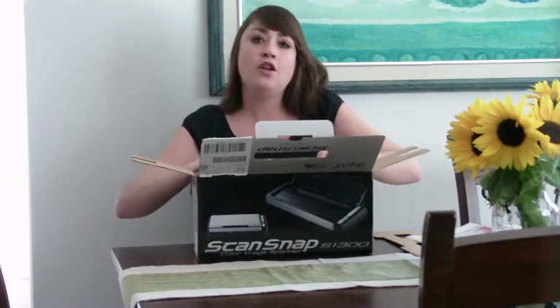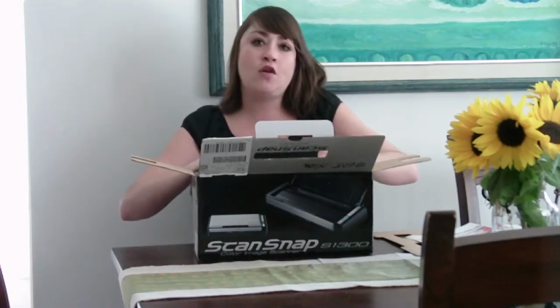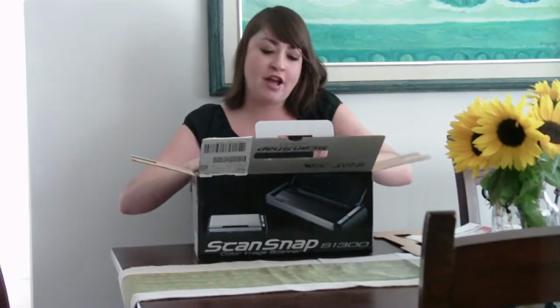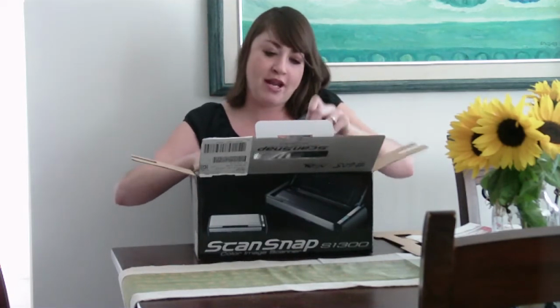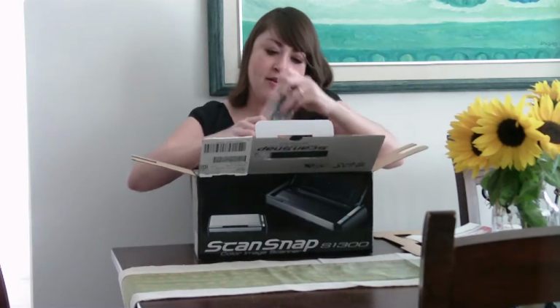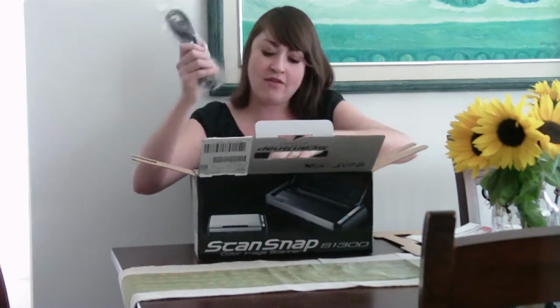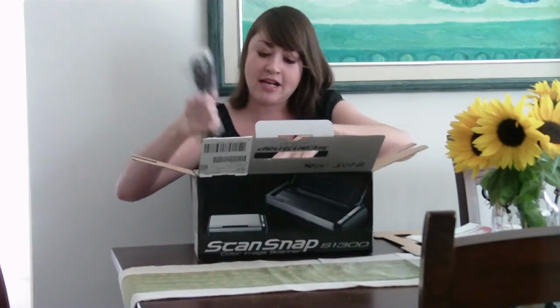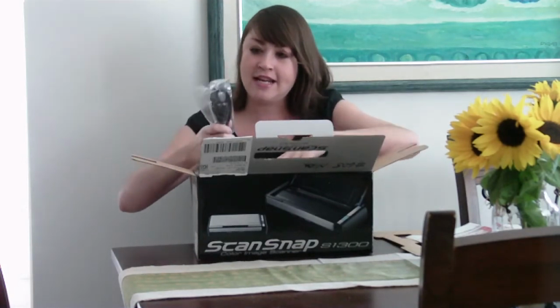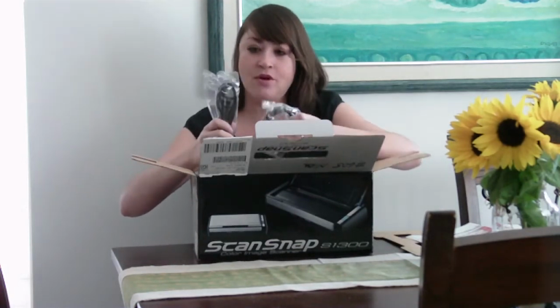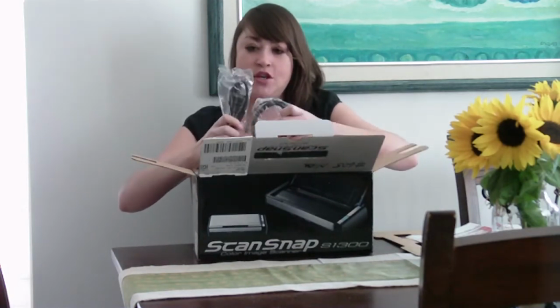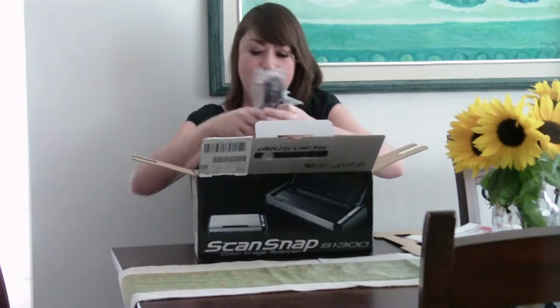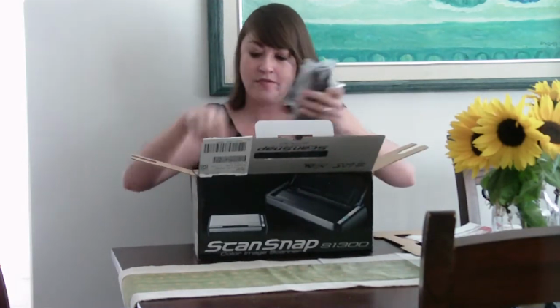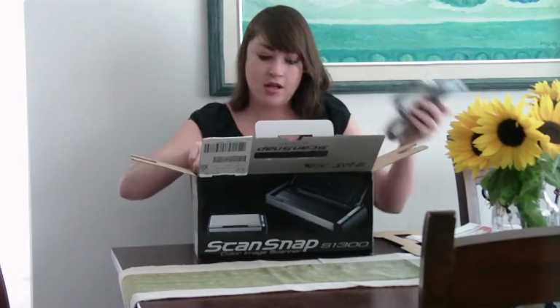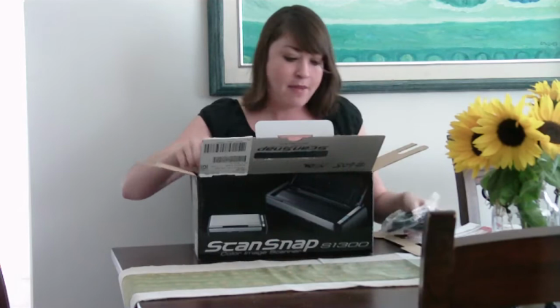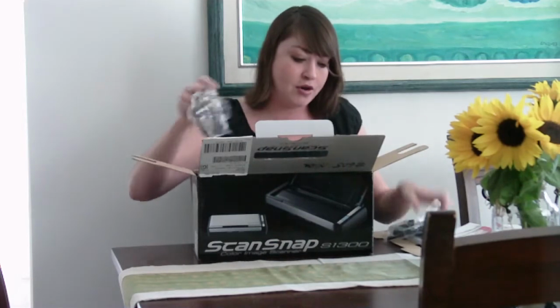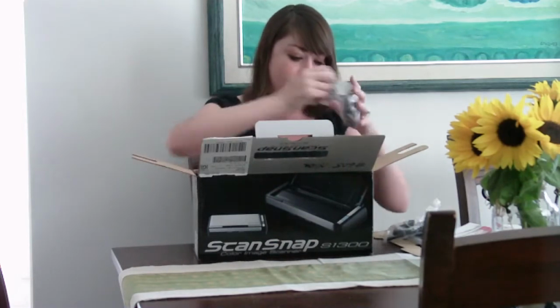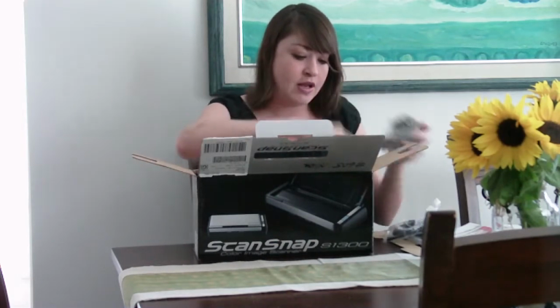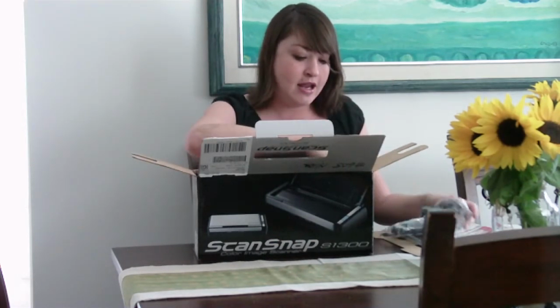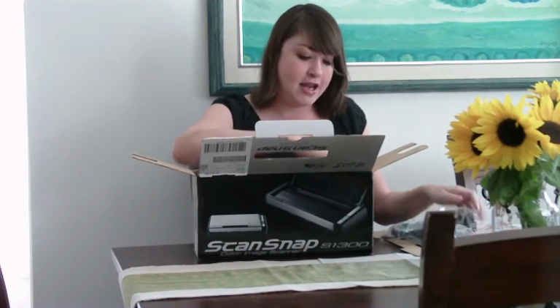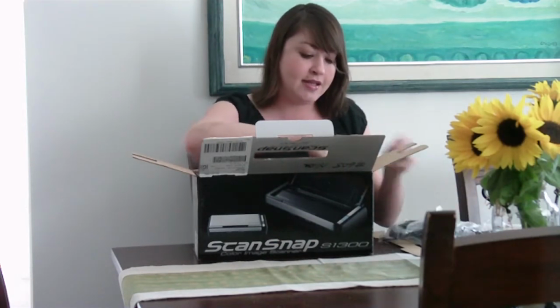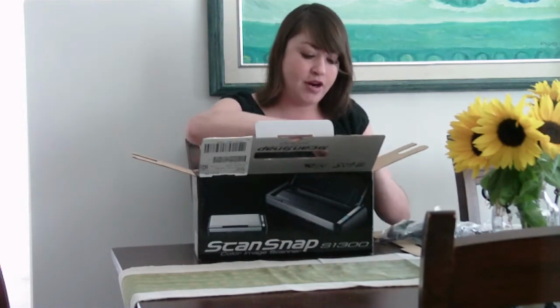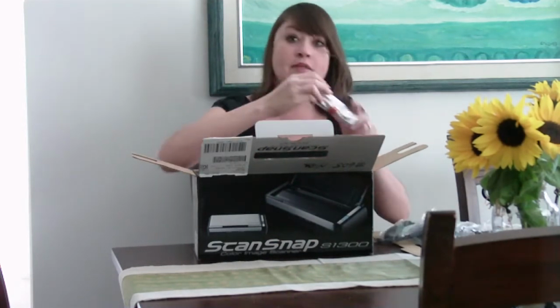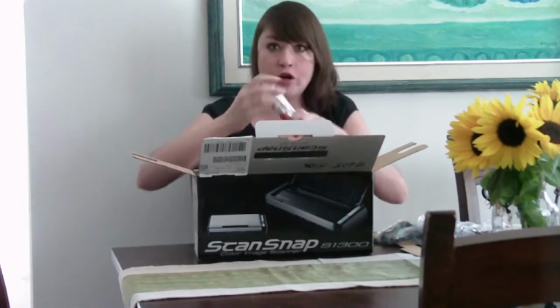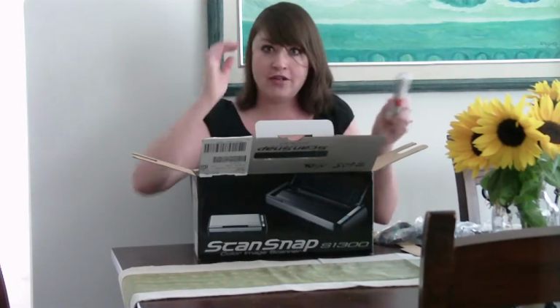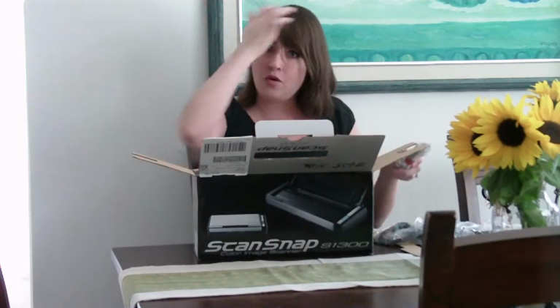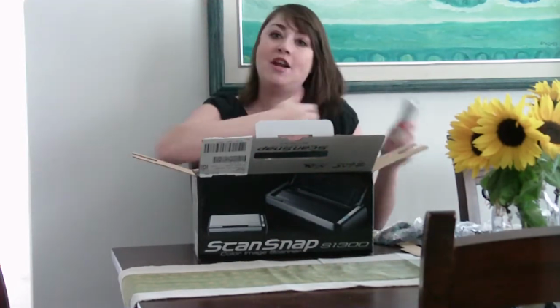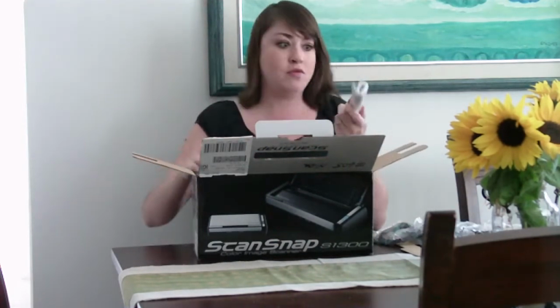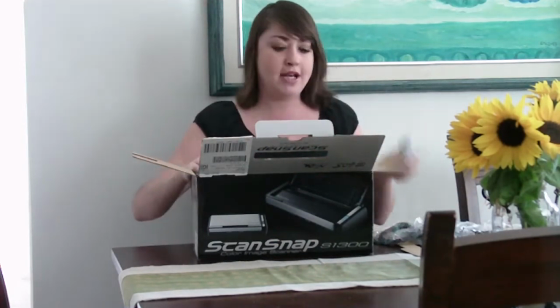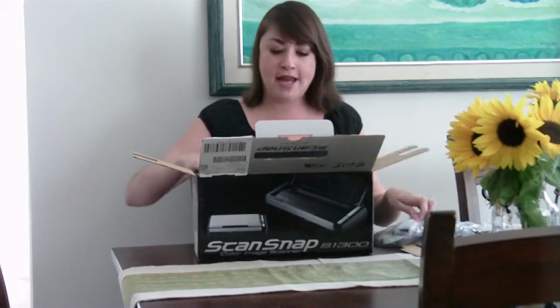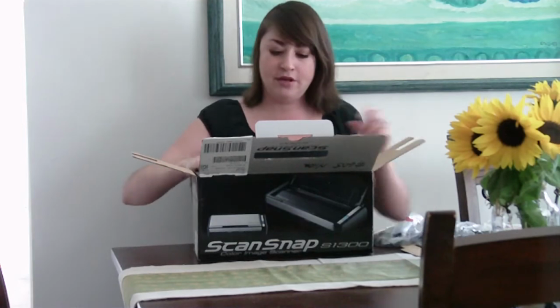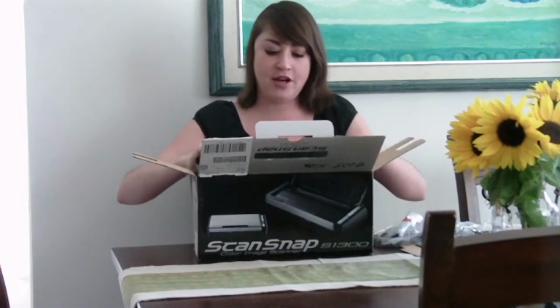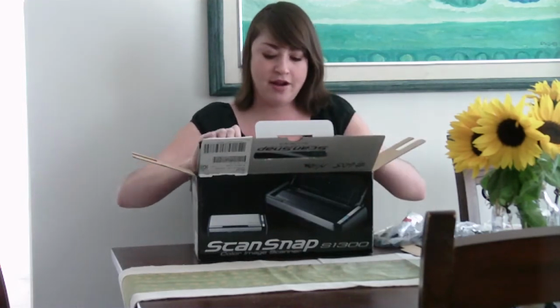So once I open it, we have all the connecting cables — USB, power — and then some very random cord that I don't quite know what it is yet, but we'll figure that out.